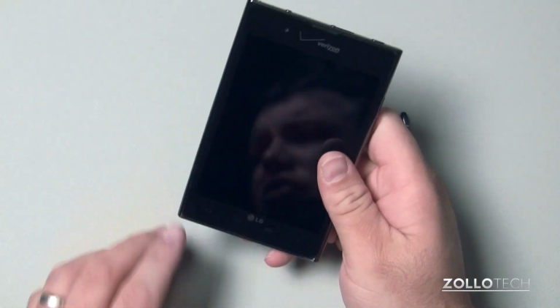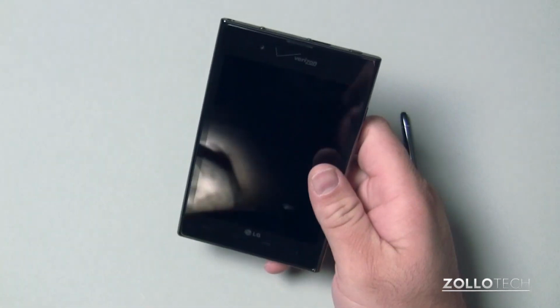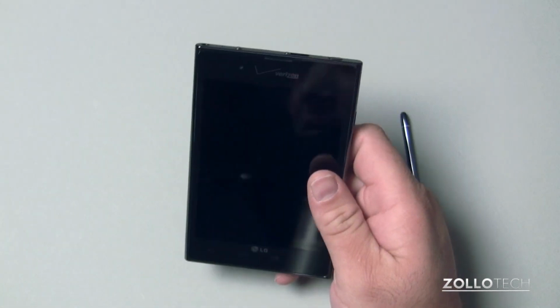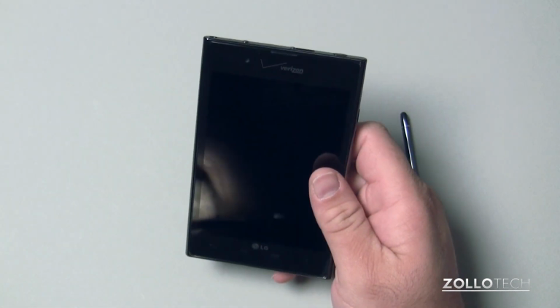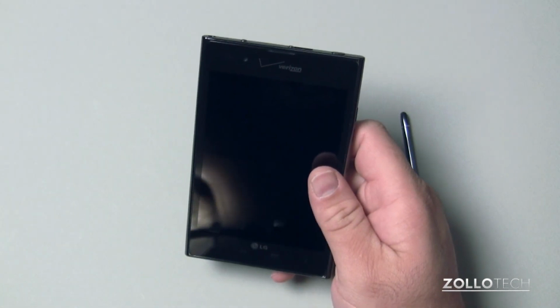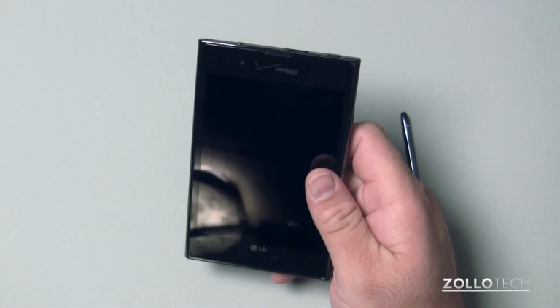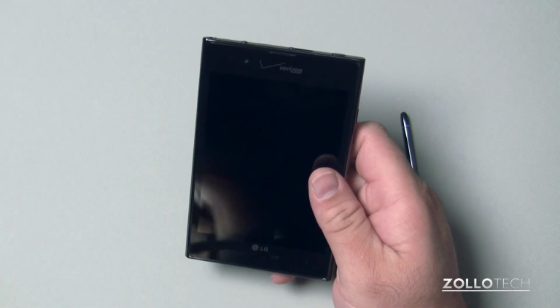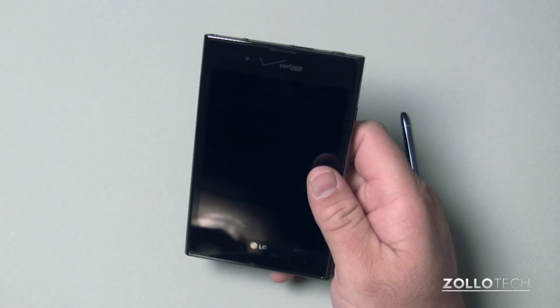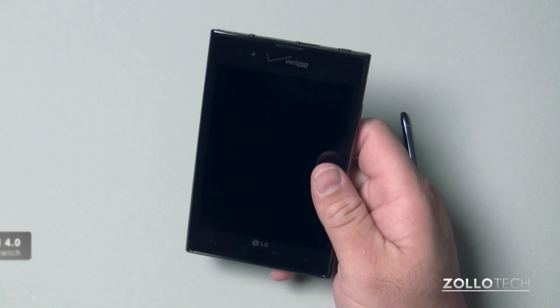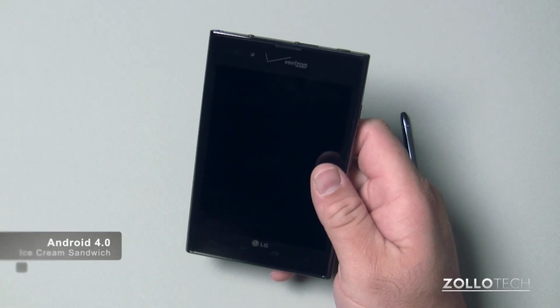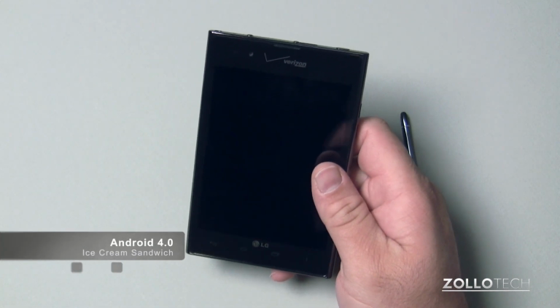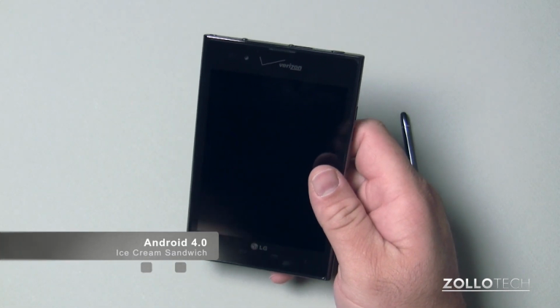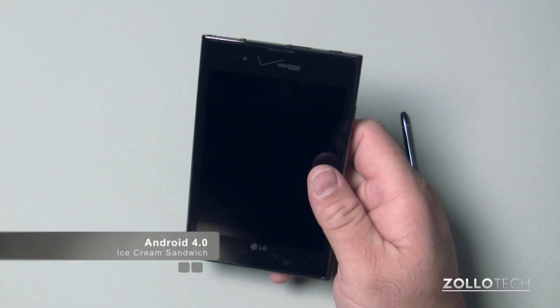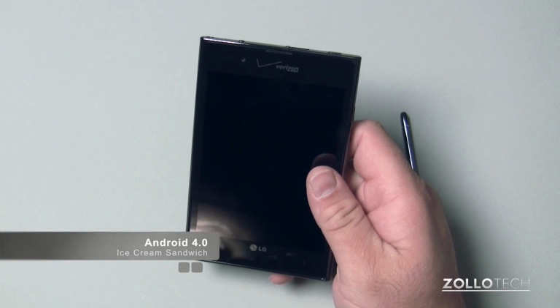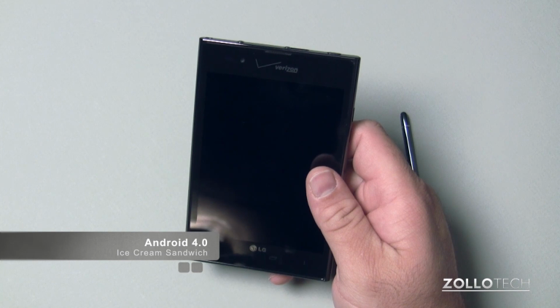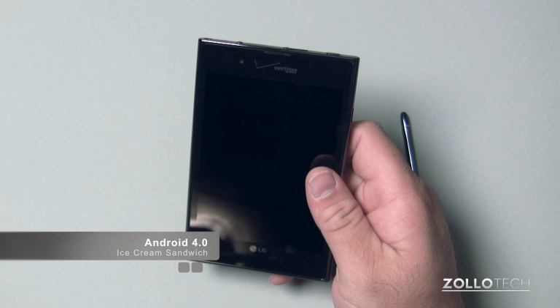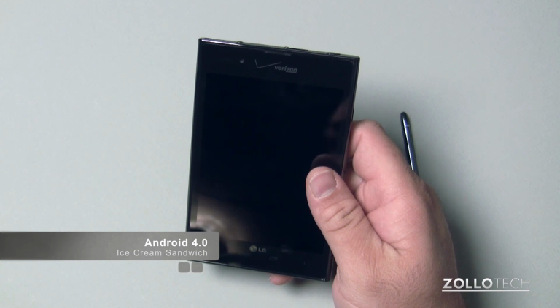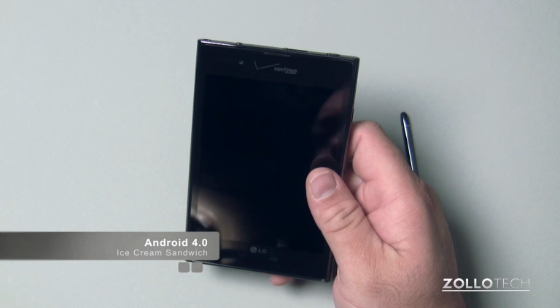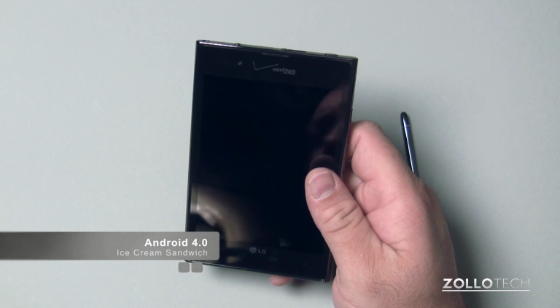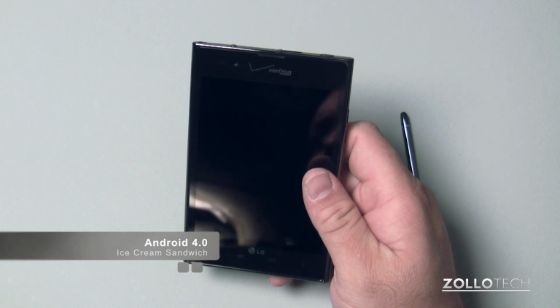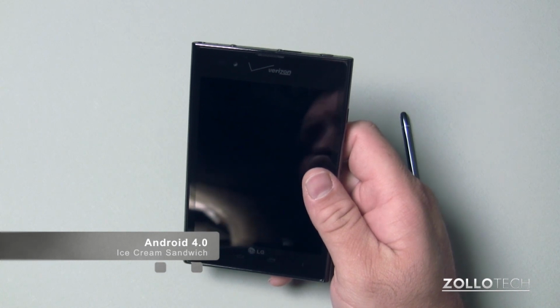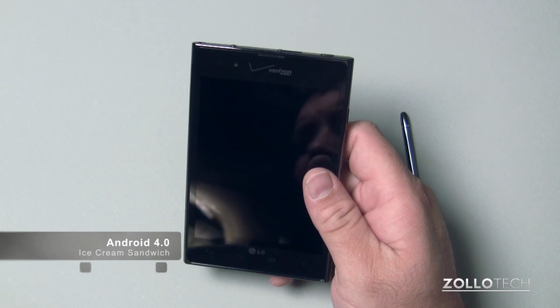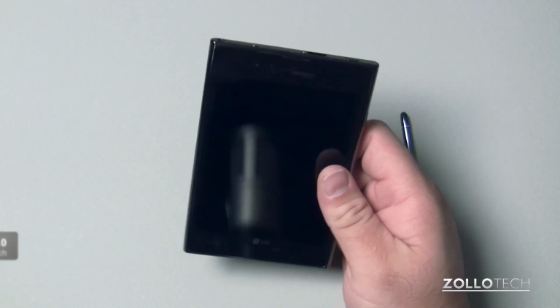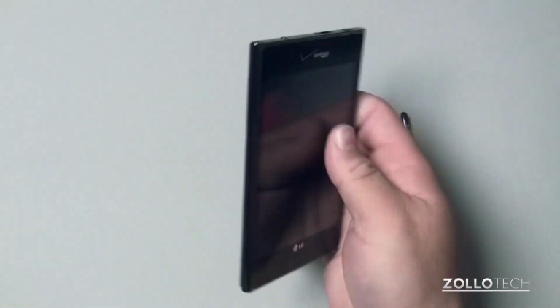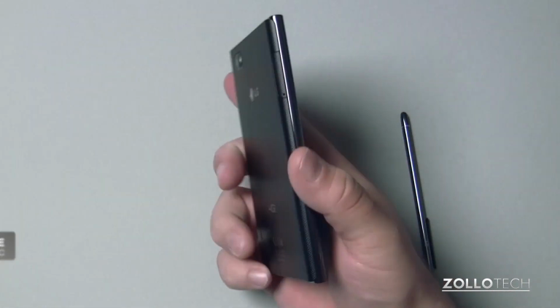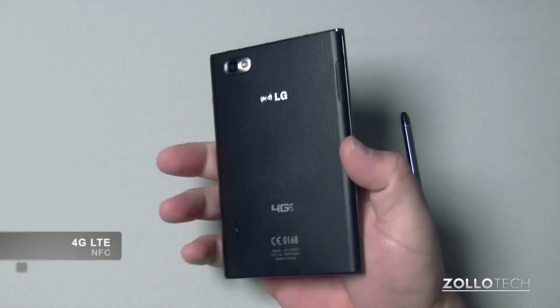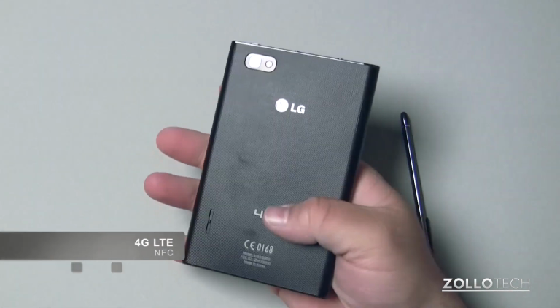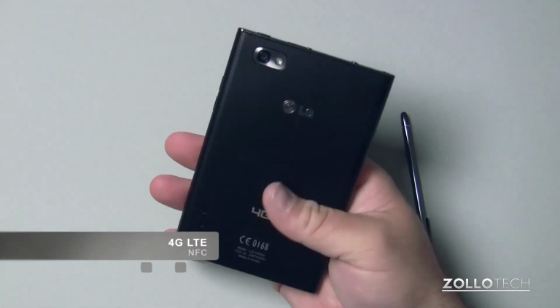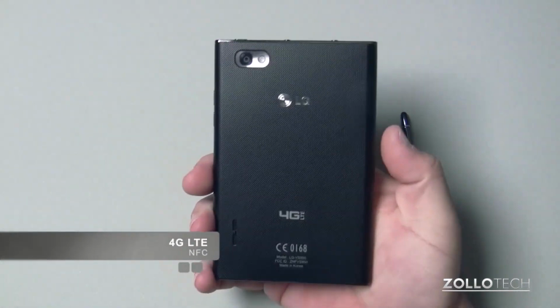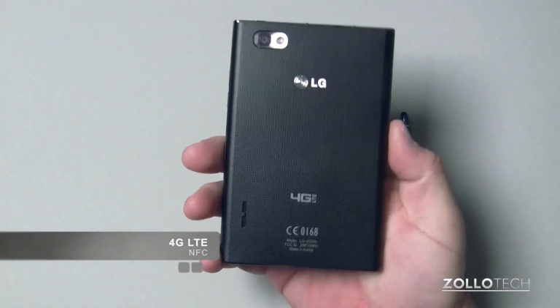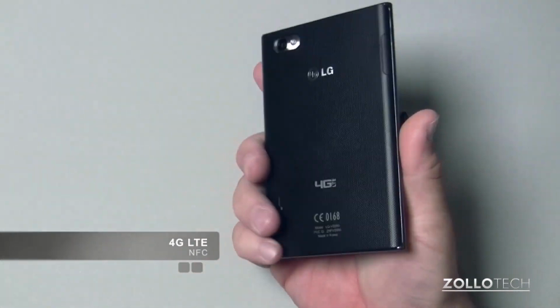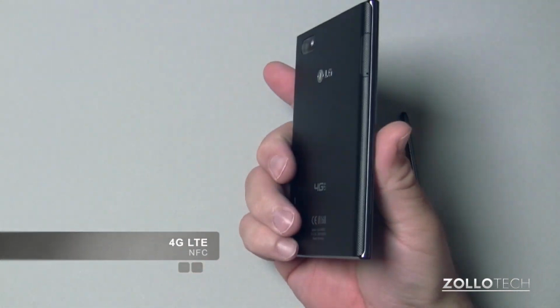Spec-wise it's okay. It comes with Ice Cream Sandwich, which is Android 4.0, and has NFC built in and LTE.